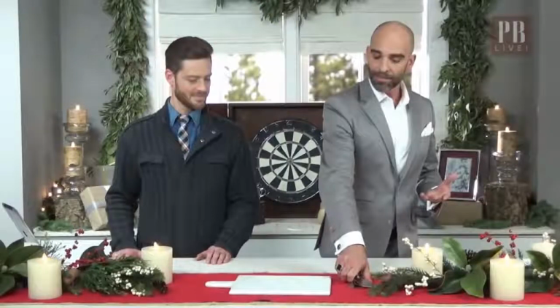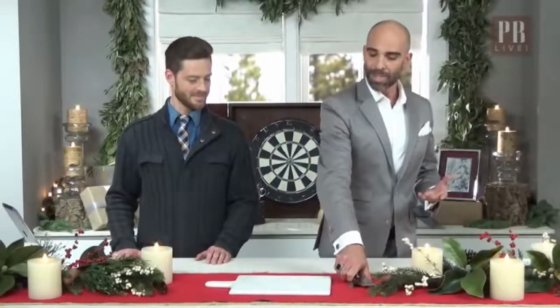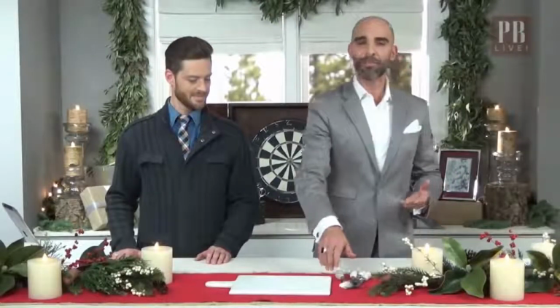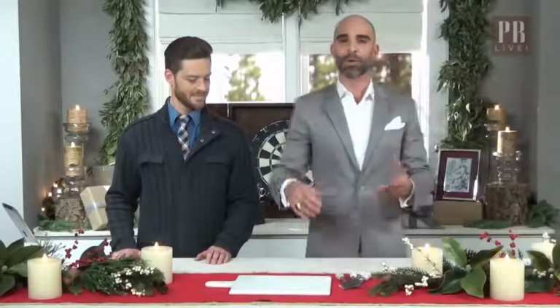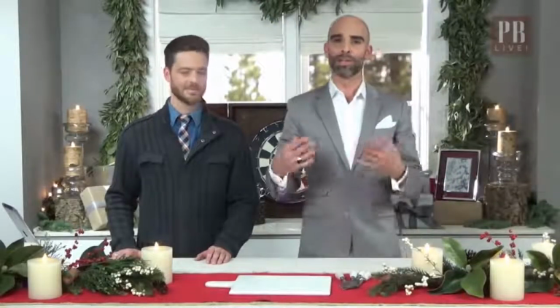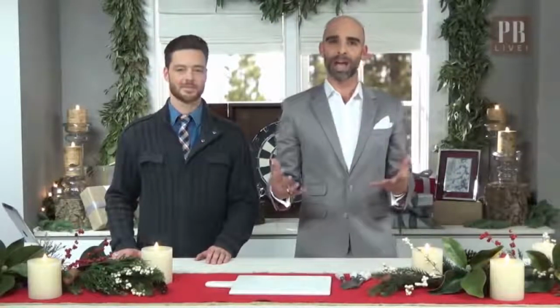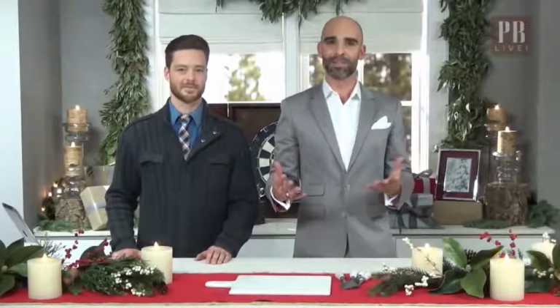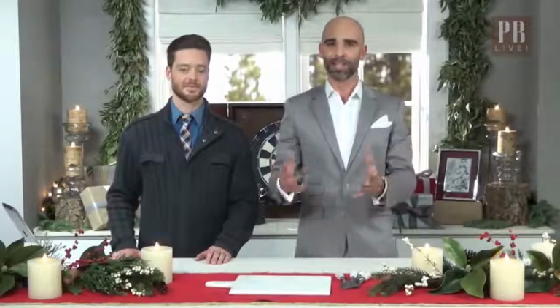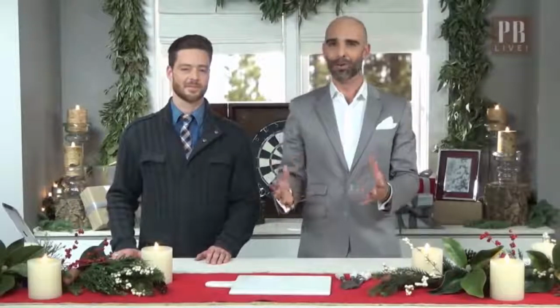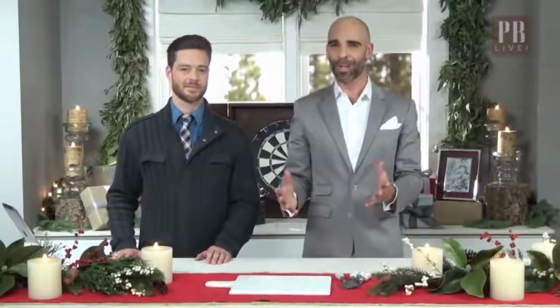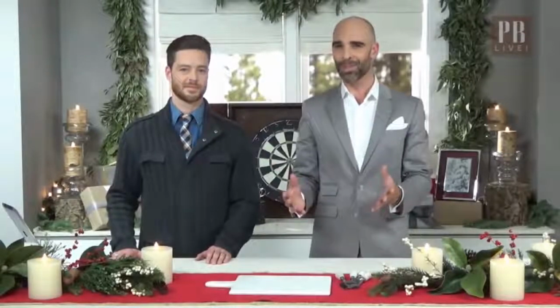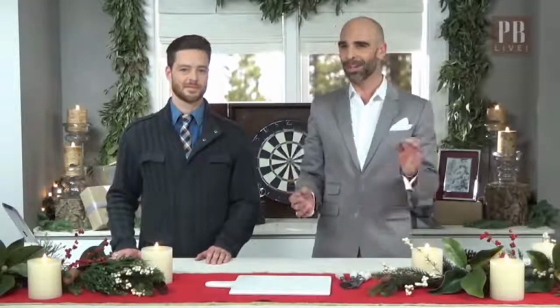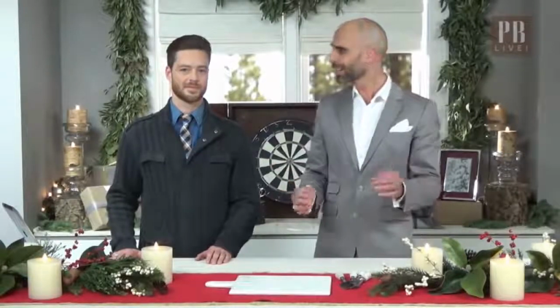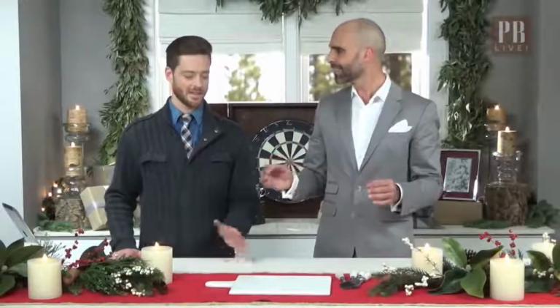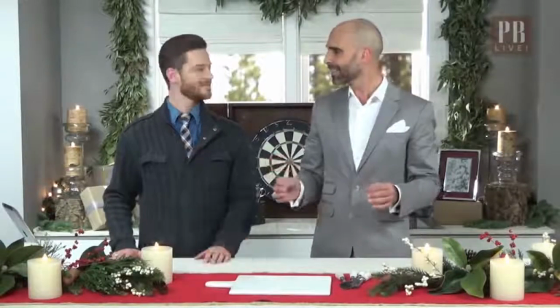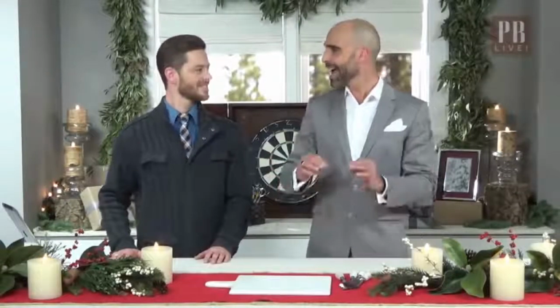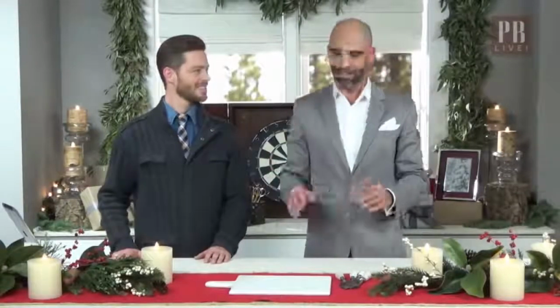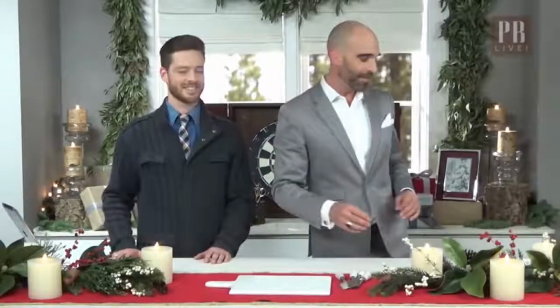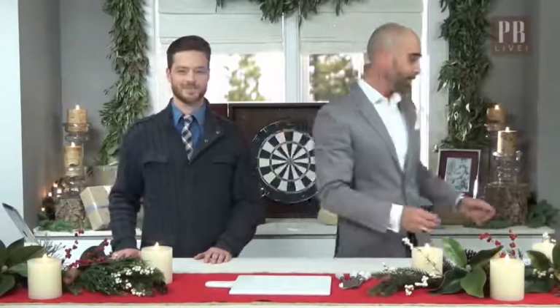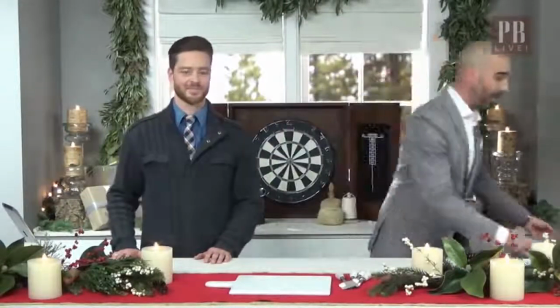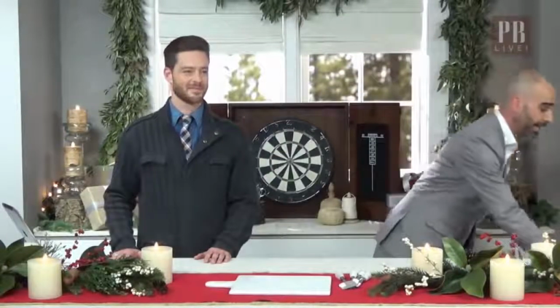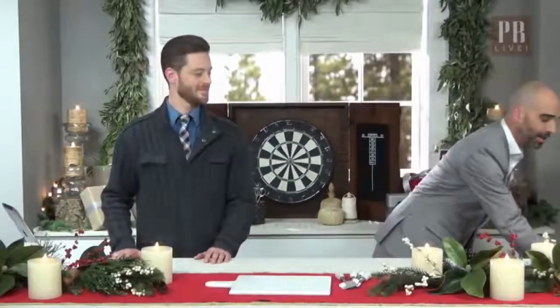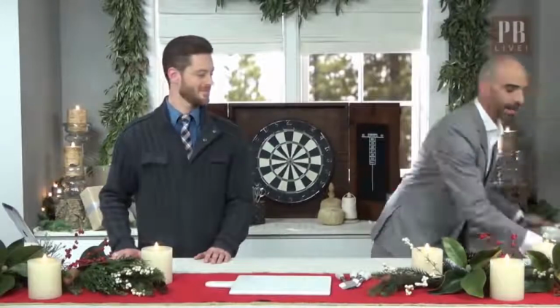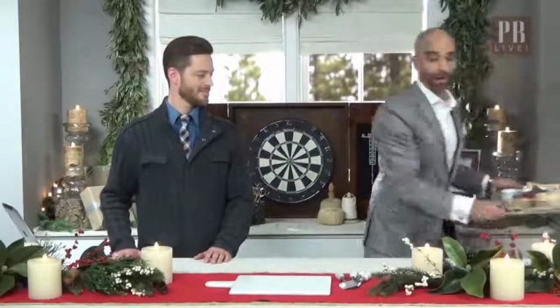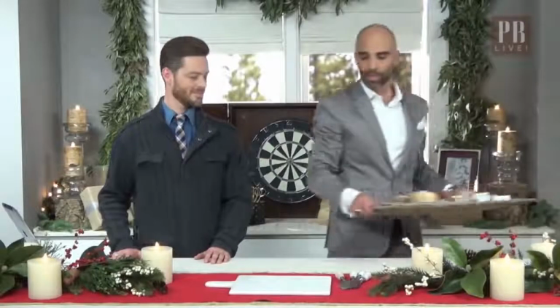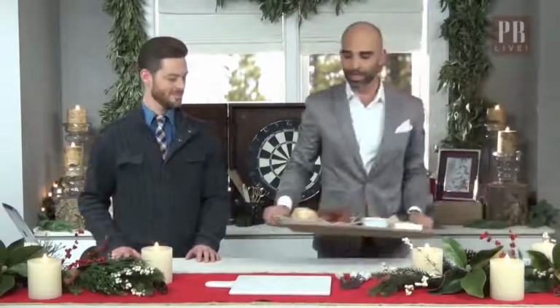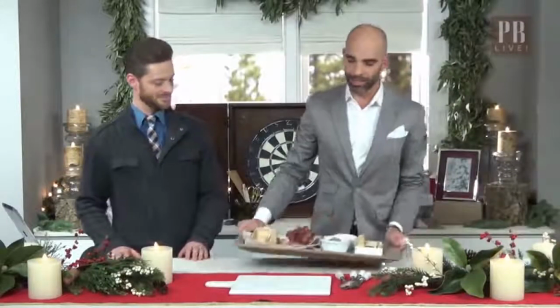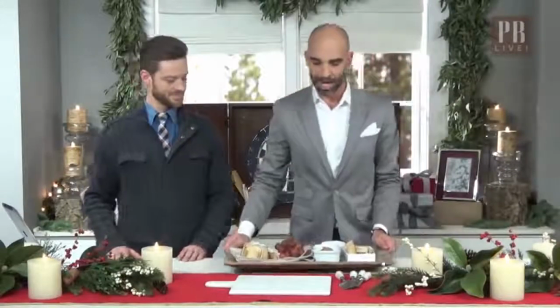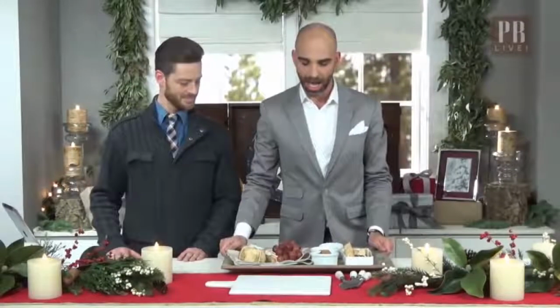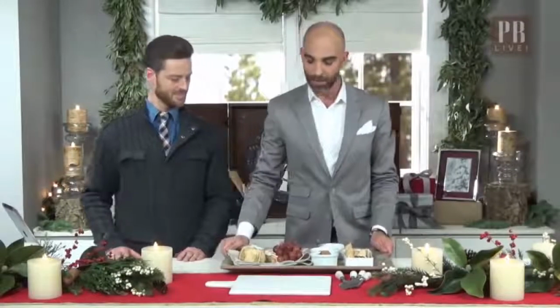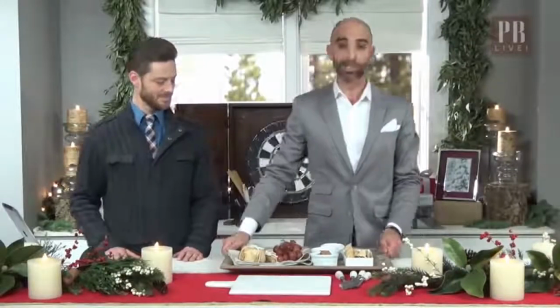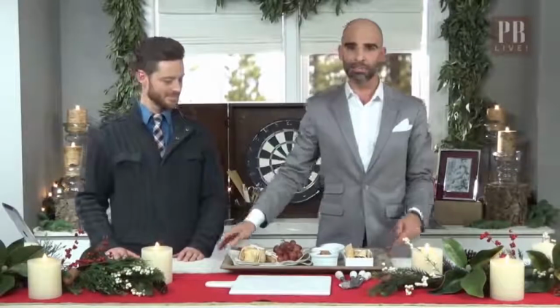Definitely if you're going to have people over, you're going to want to have a little nibble for when they come in the door — a cocktail, a drink, and then definitely having some food. So we're going to take a second and show you how really quickly to curate a beautiful cheese plate.